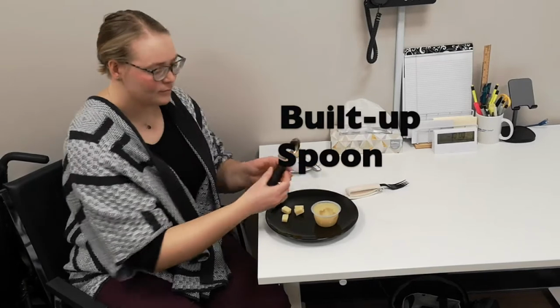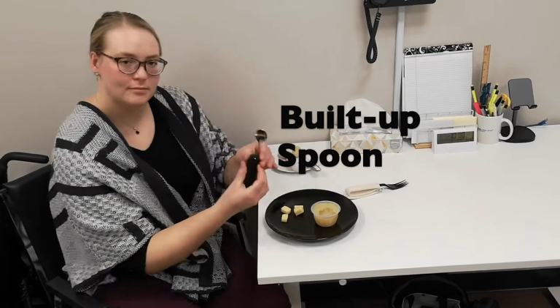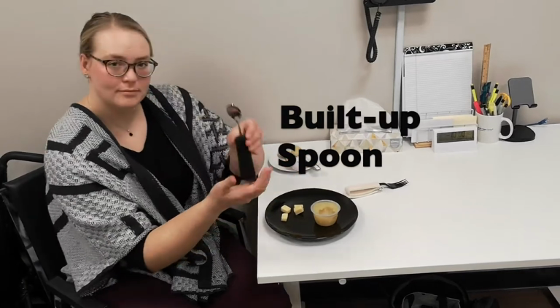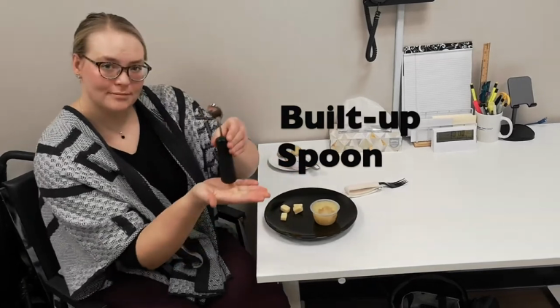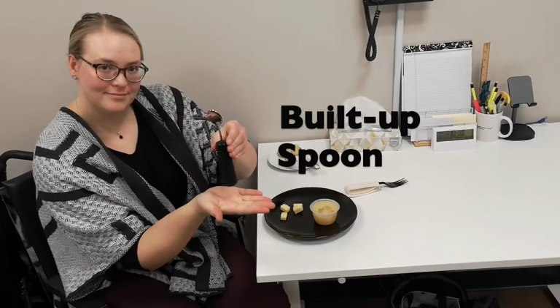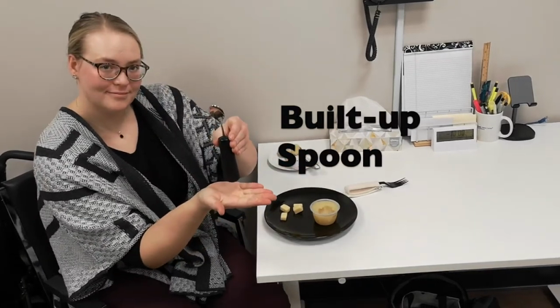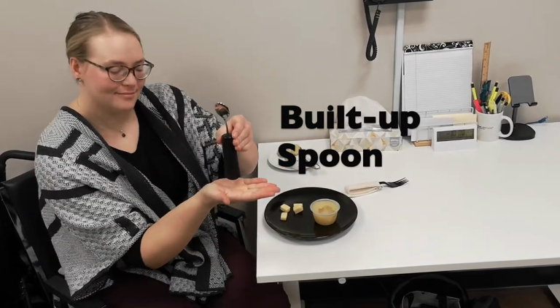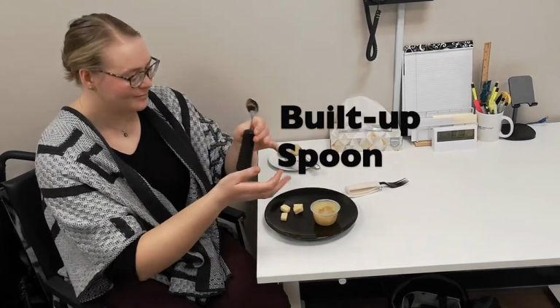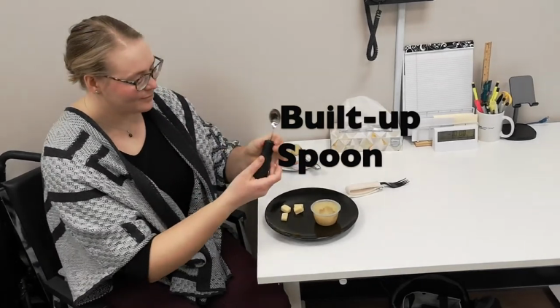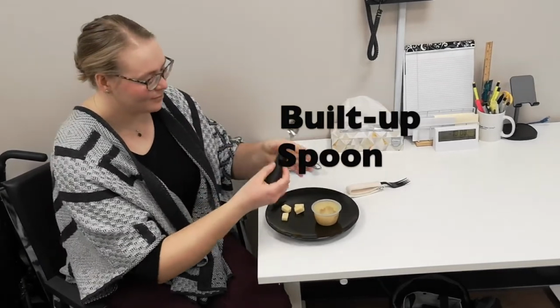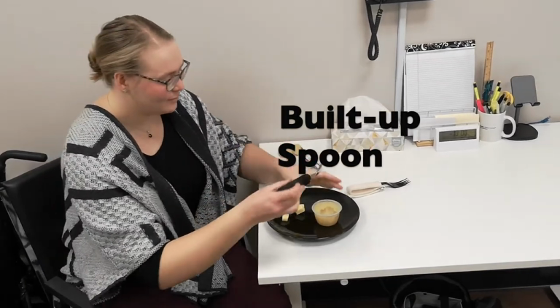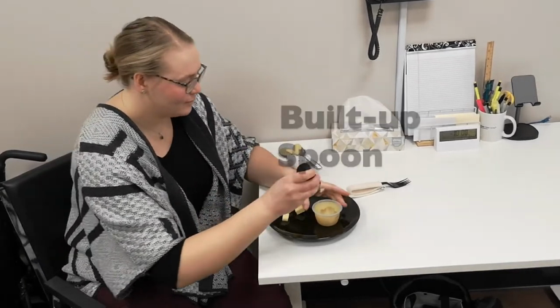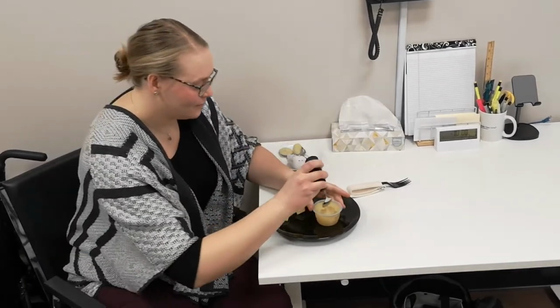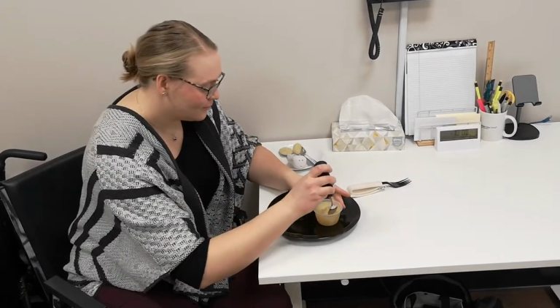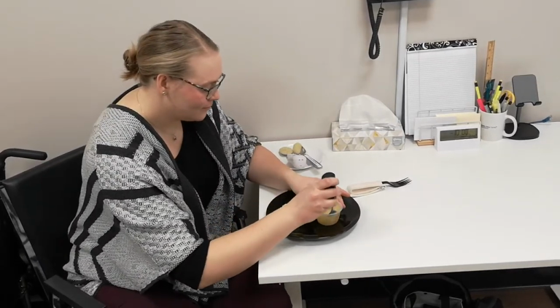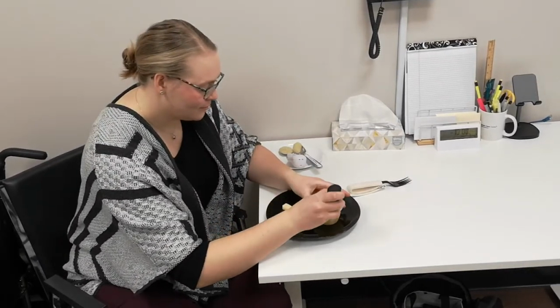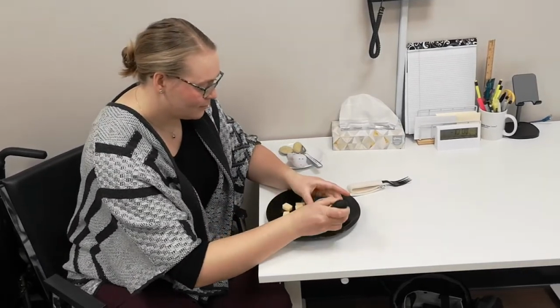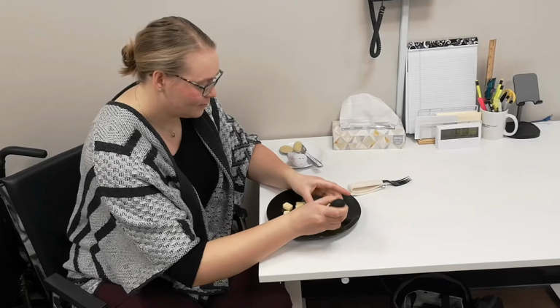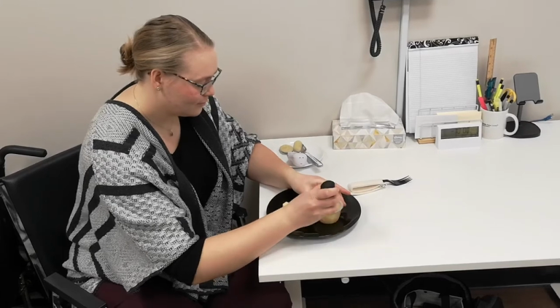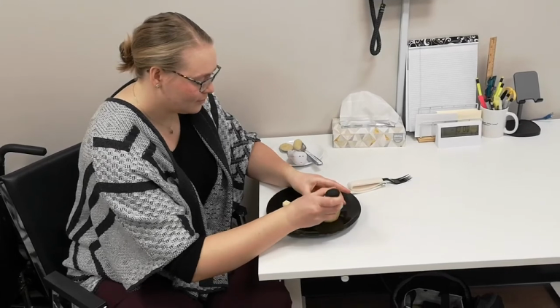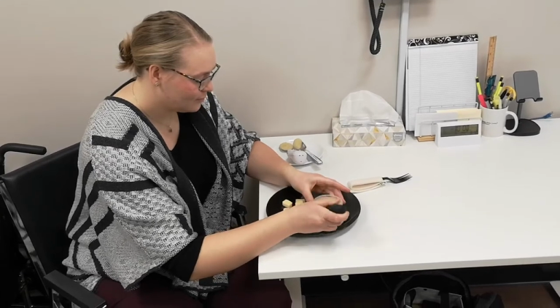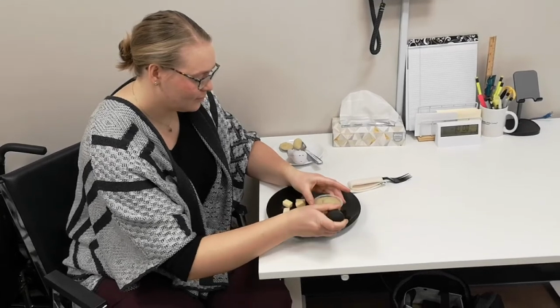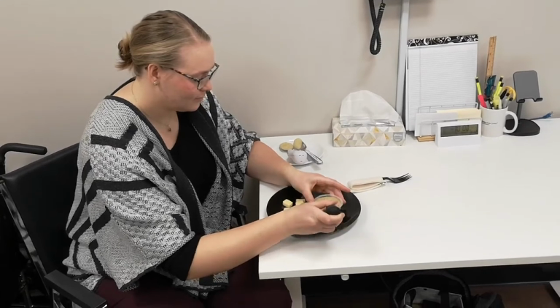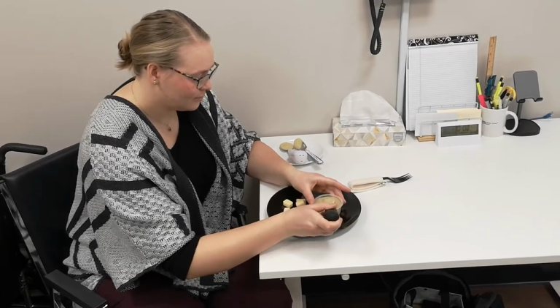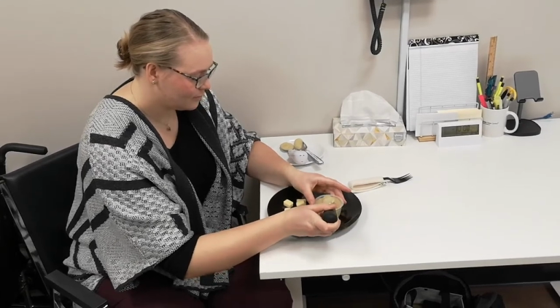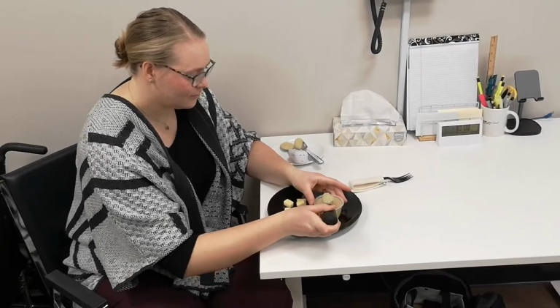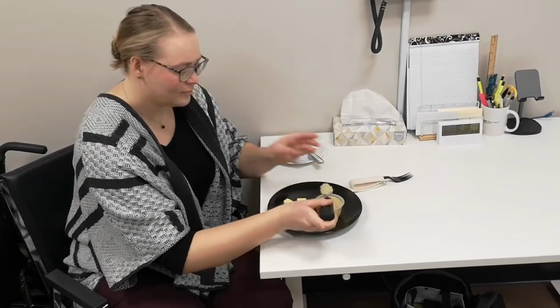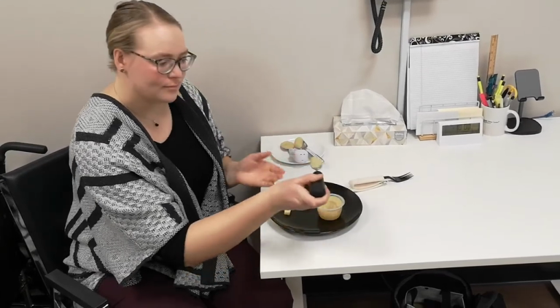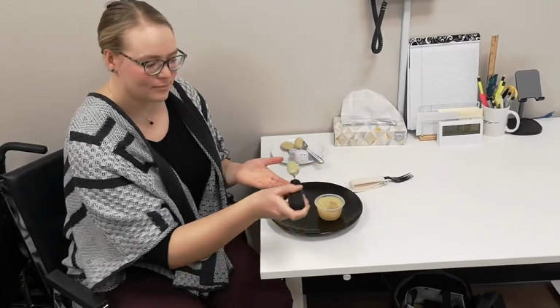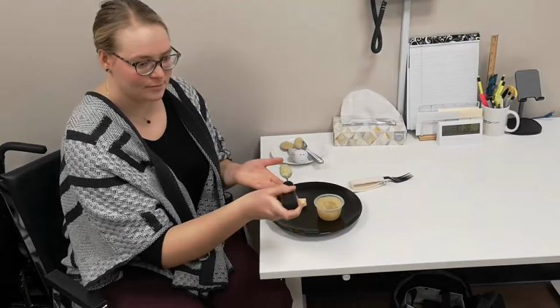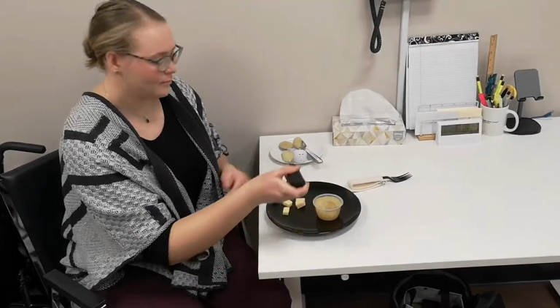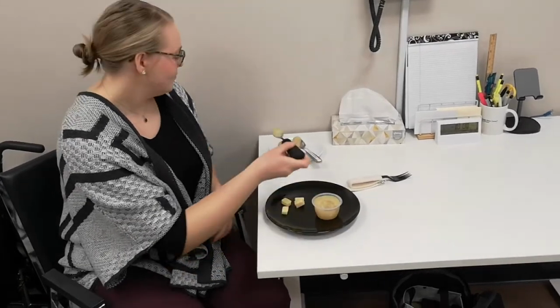The next option would be a built-up utensil, which can be helpful for individuals with reduced grip strength. A bigger handle is easier to hold on to.